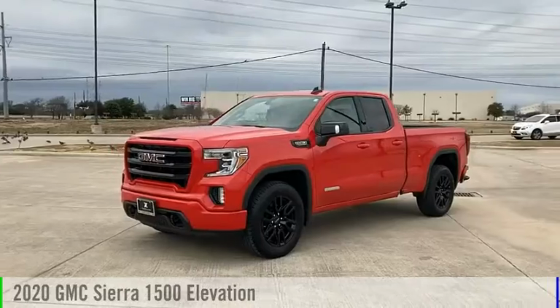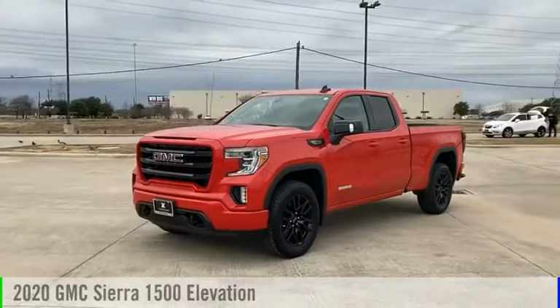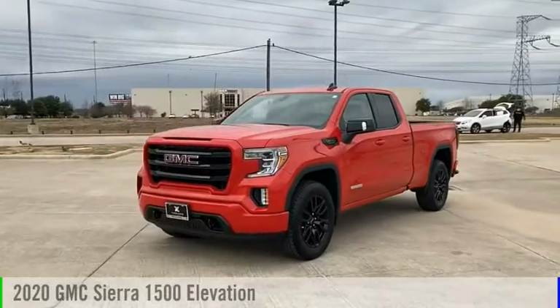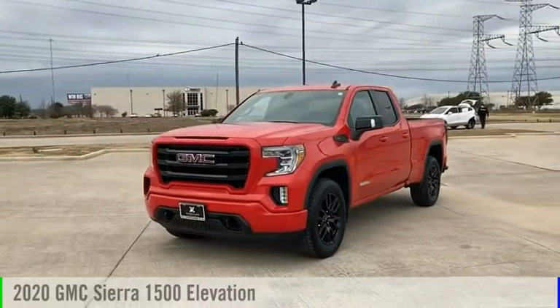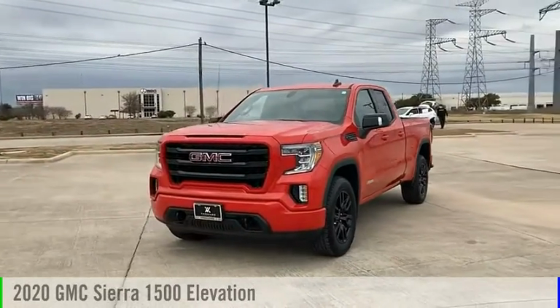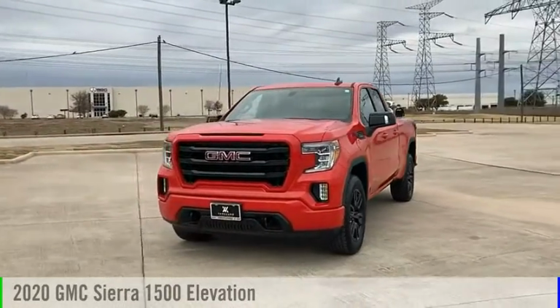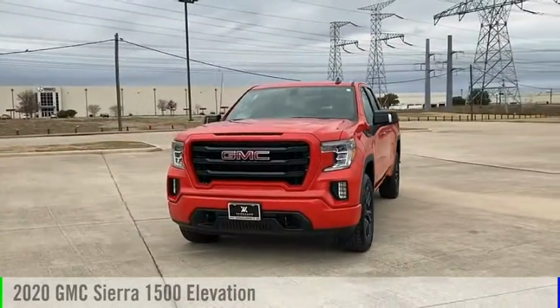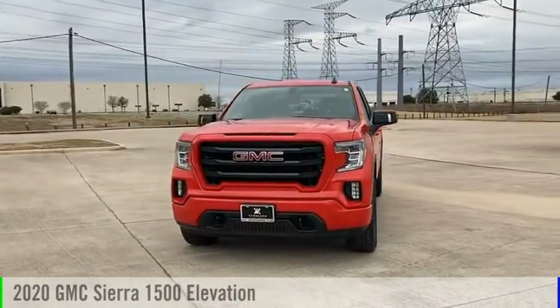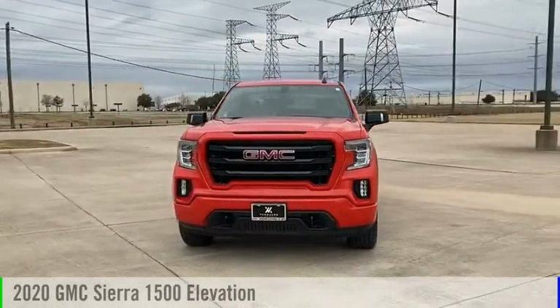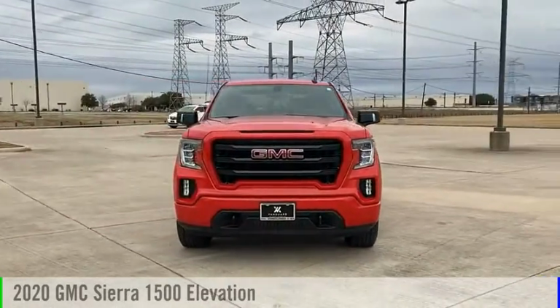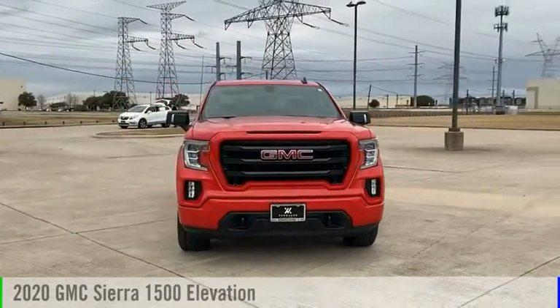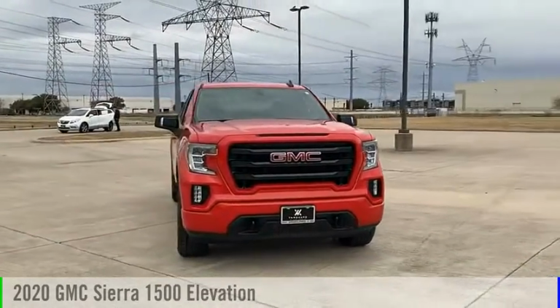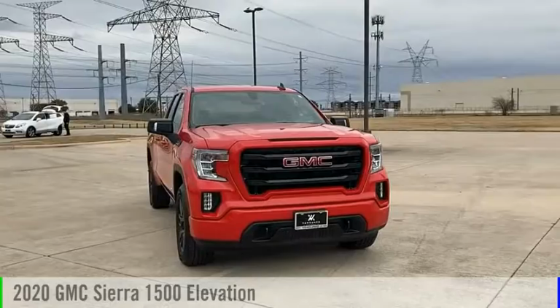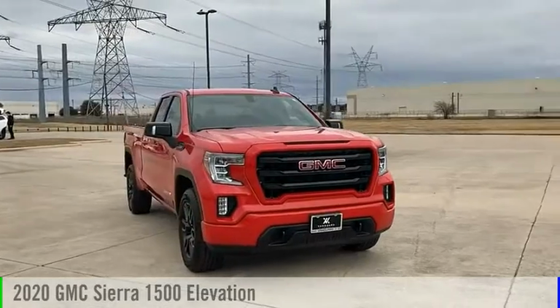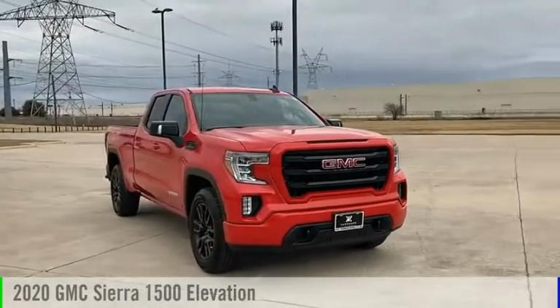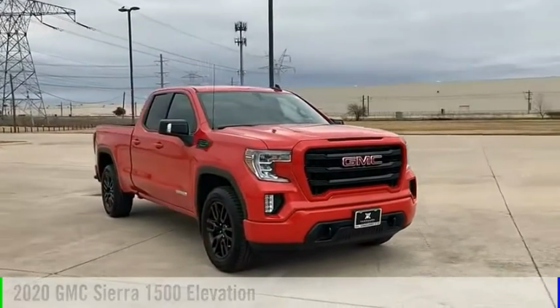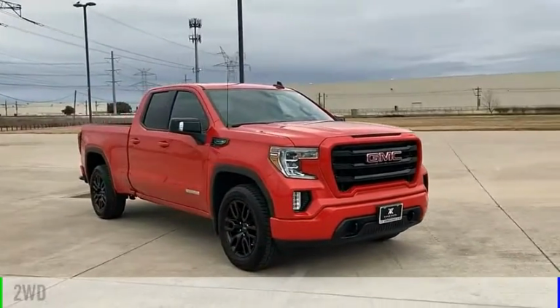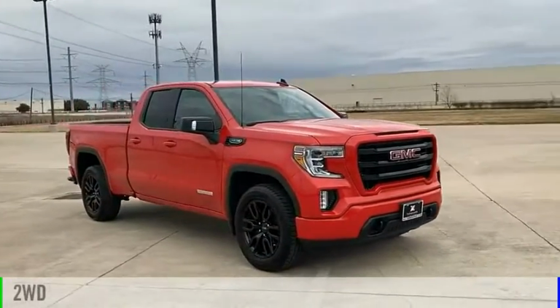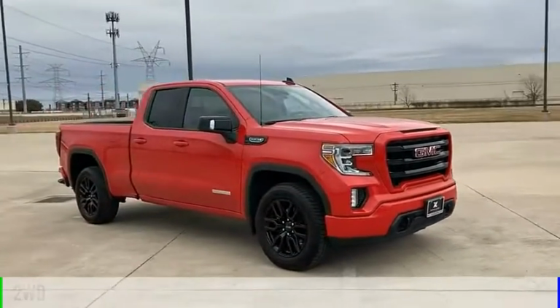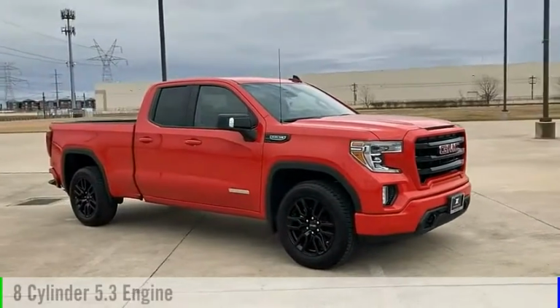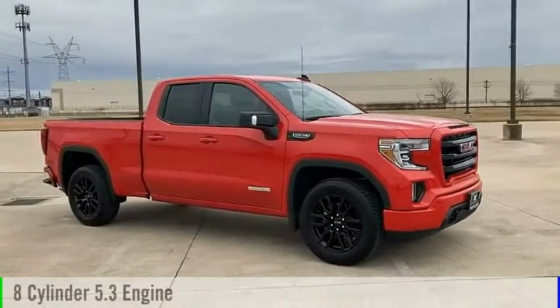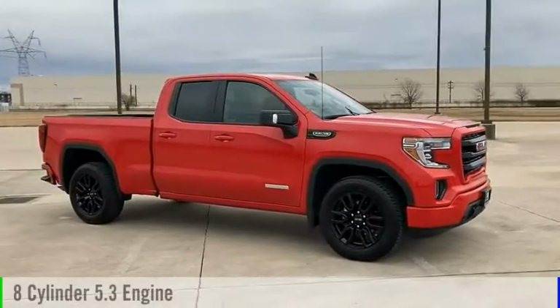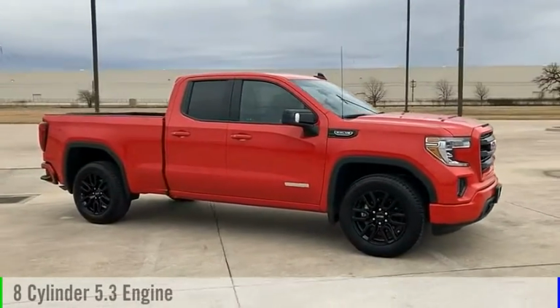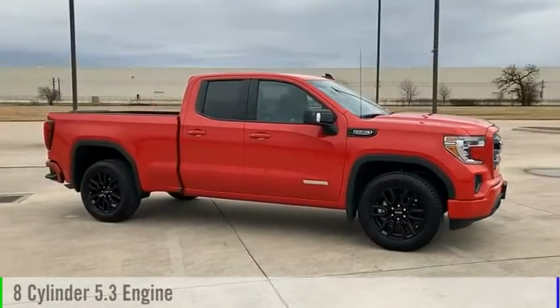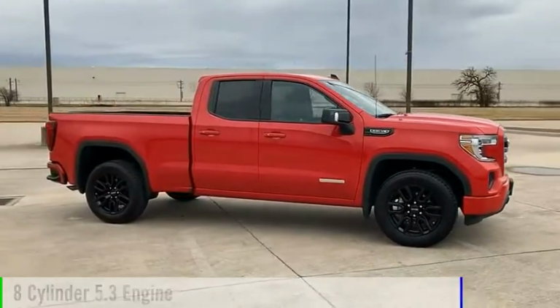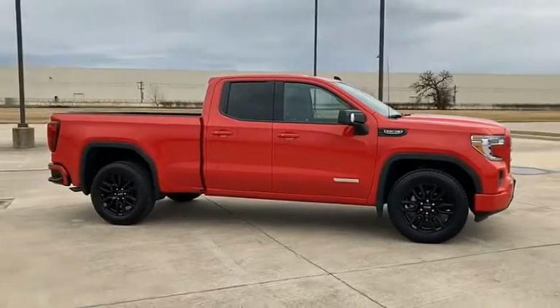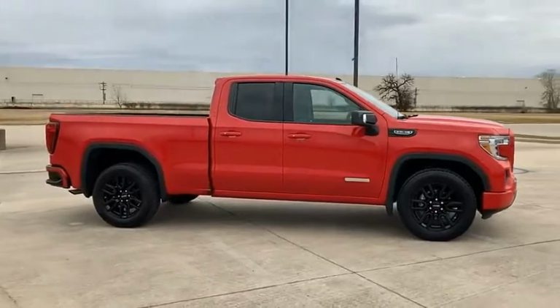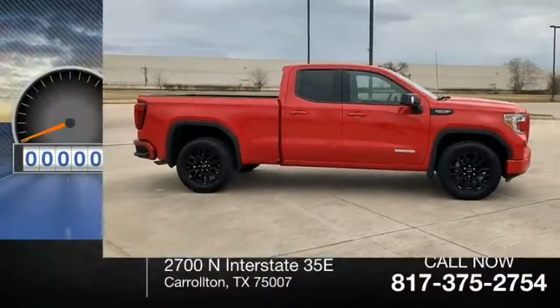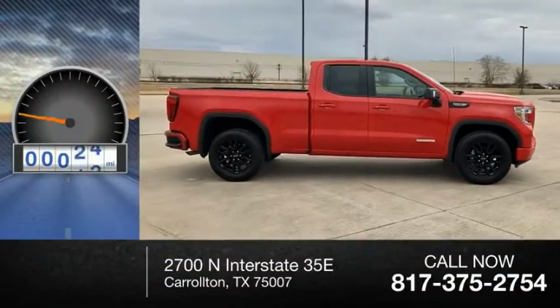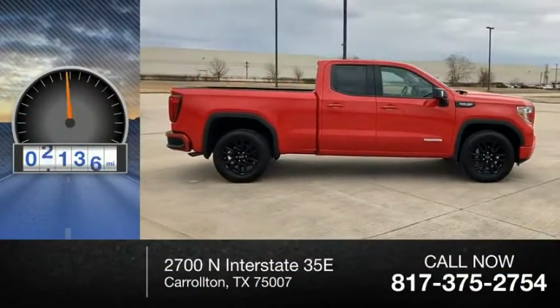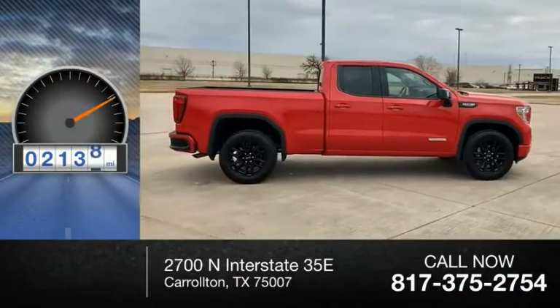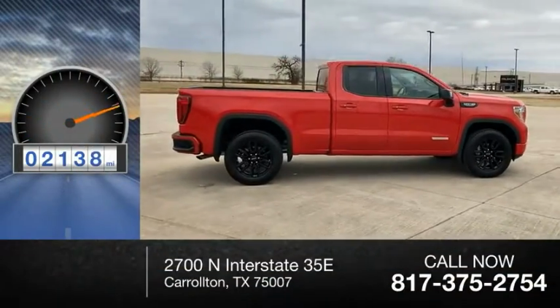Looking for the right vehicle? Check out the 2020 Sierra 1500. This vehicle is powered by a two-wheel drive, eight-cylinder, 5.3-liter engine, and has less than 3,000 miles.